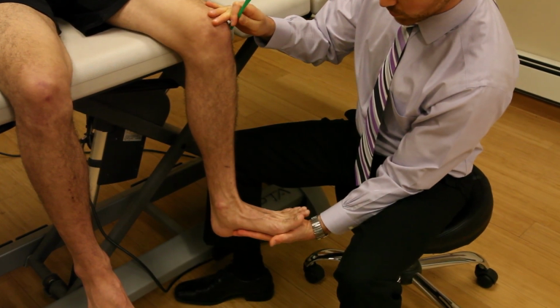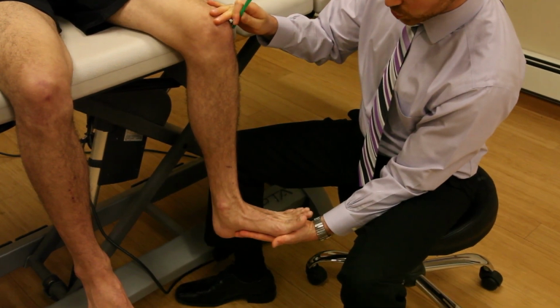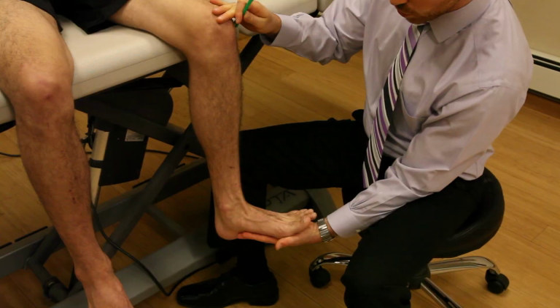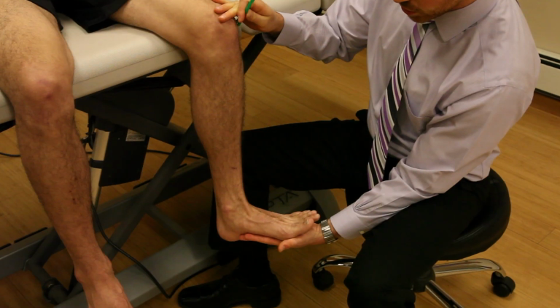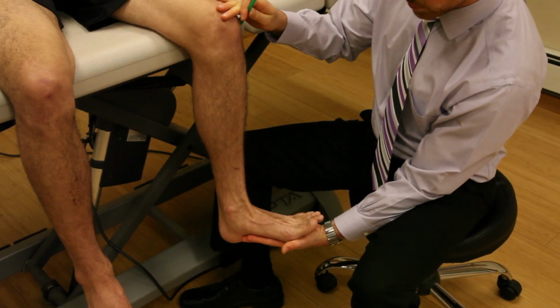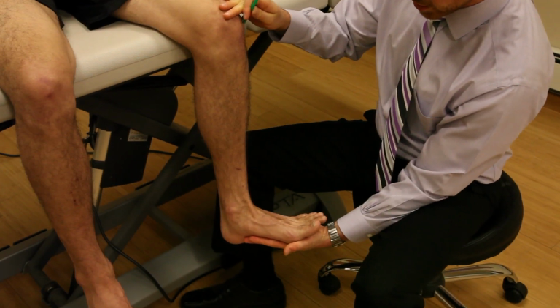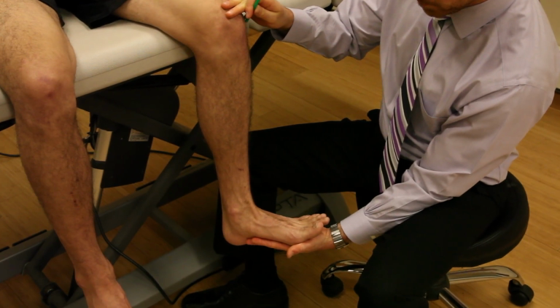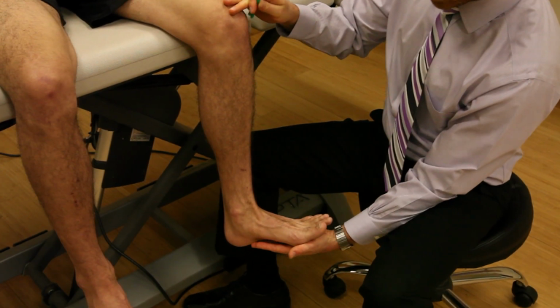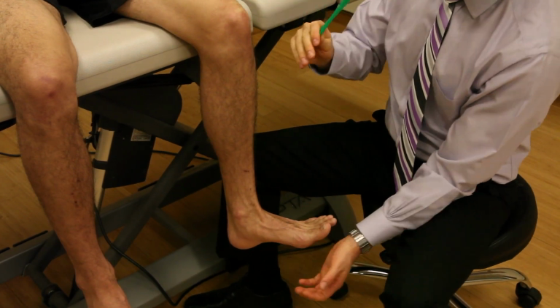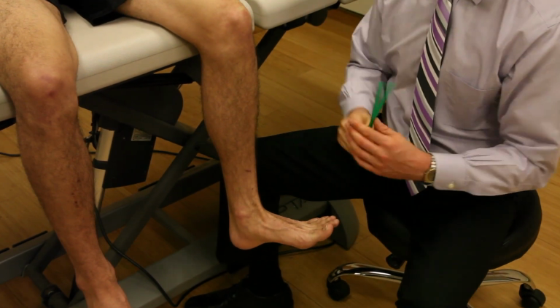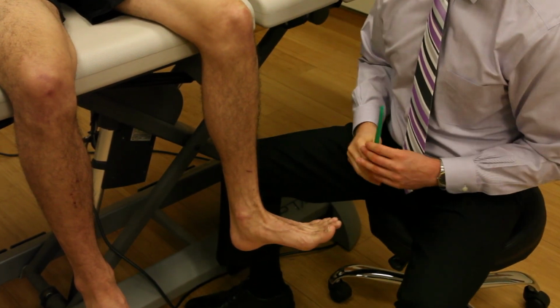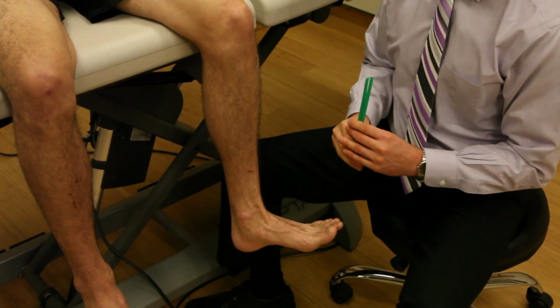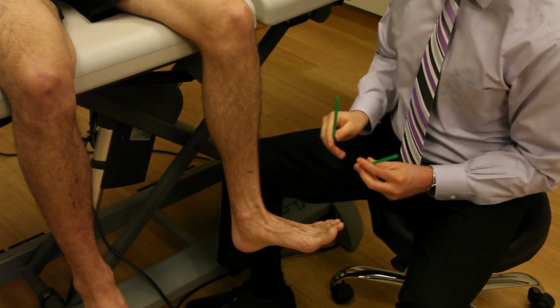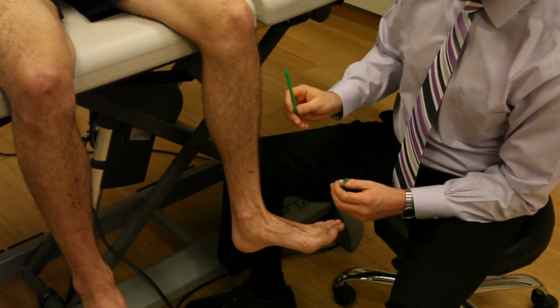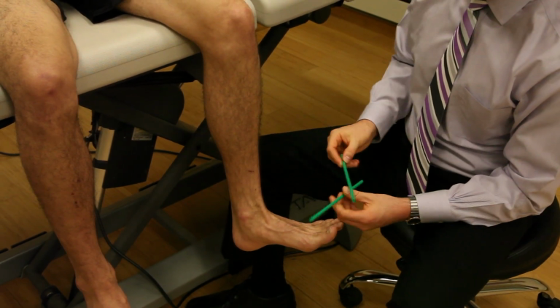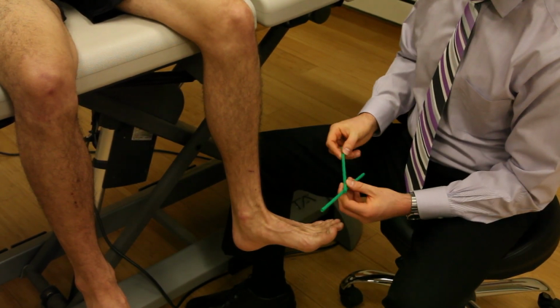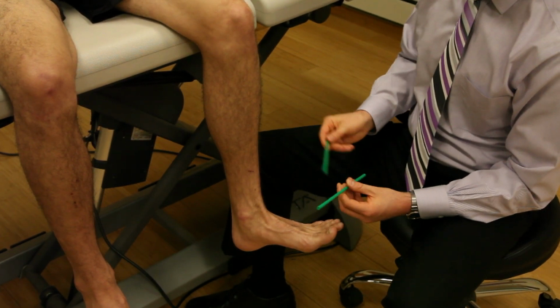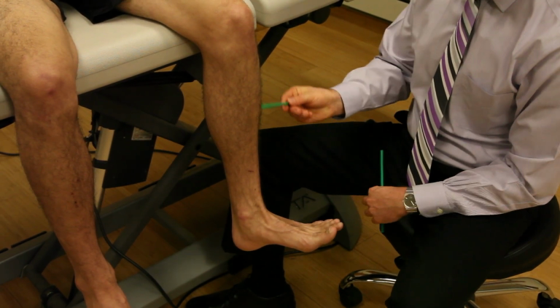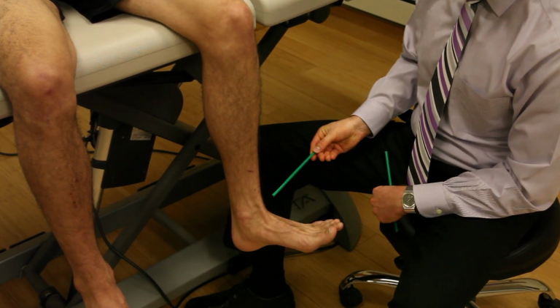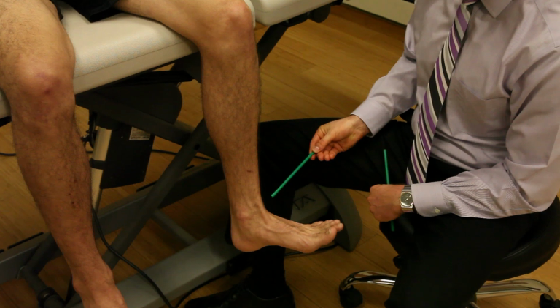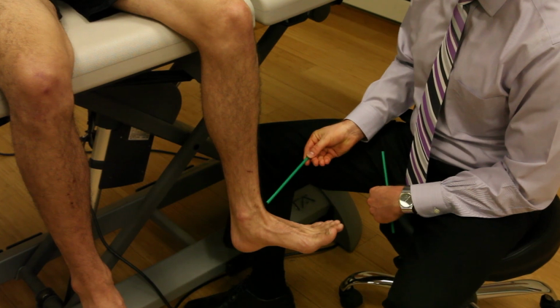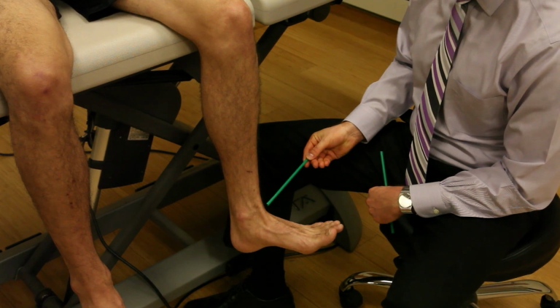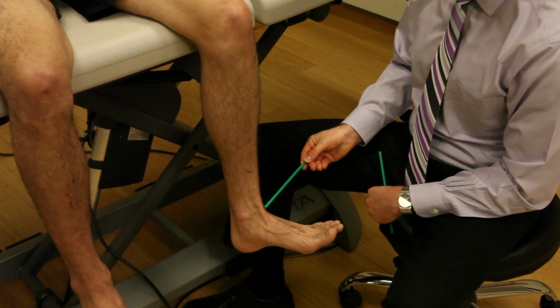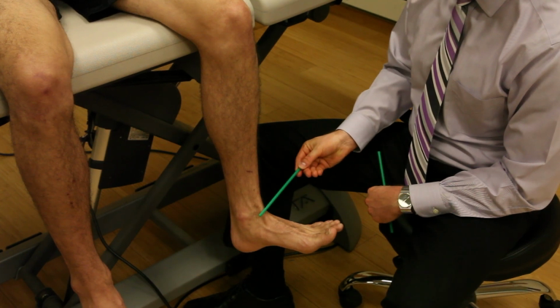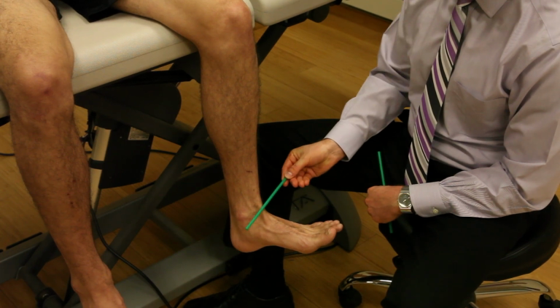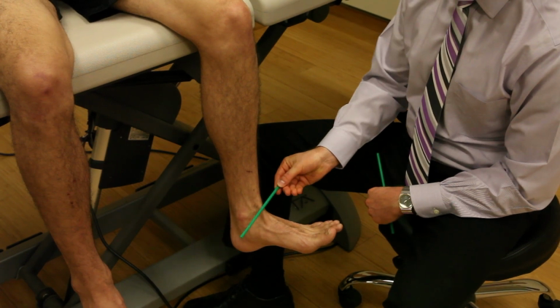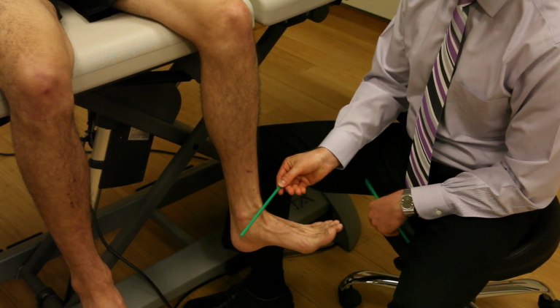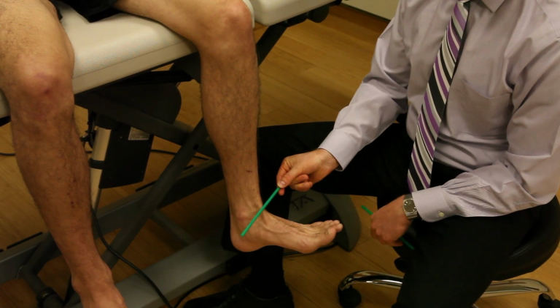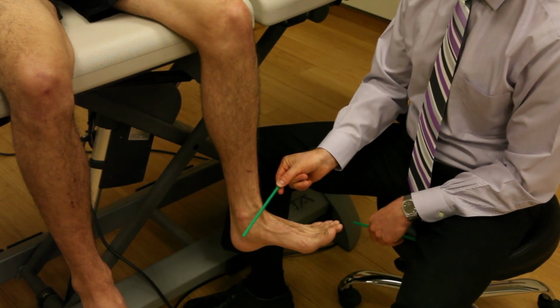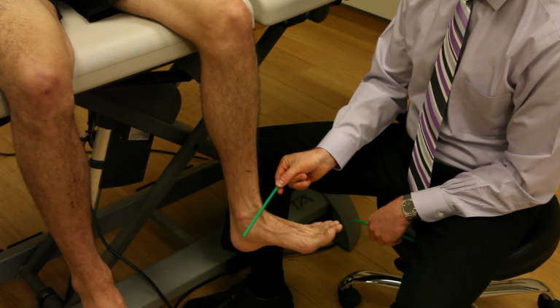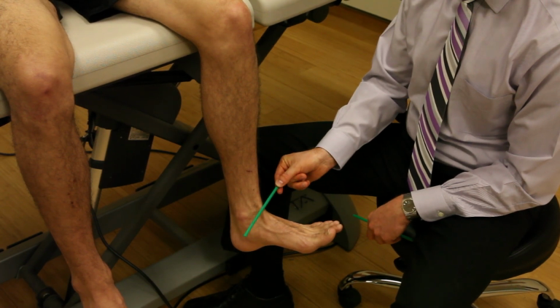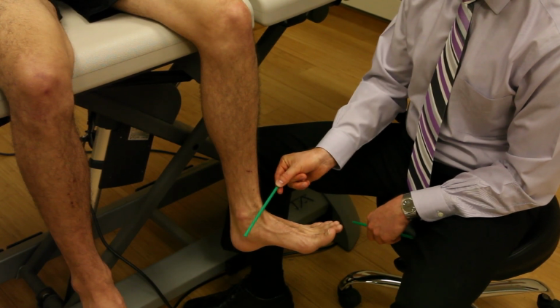So if we control dorsiflexion there, we can then compare our axis. What I want to do is first take a straw and put it right through the medial-lateral axis. That's the talocrural joint axis.